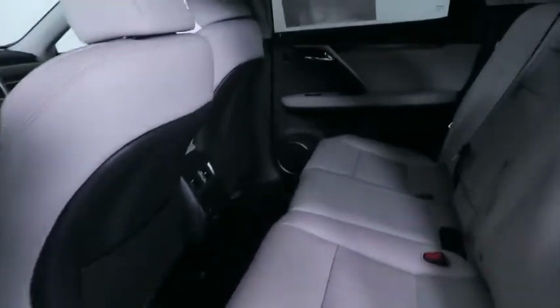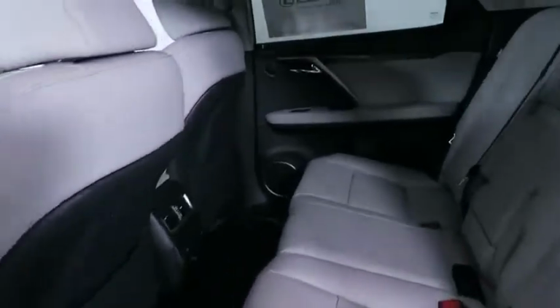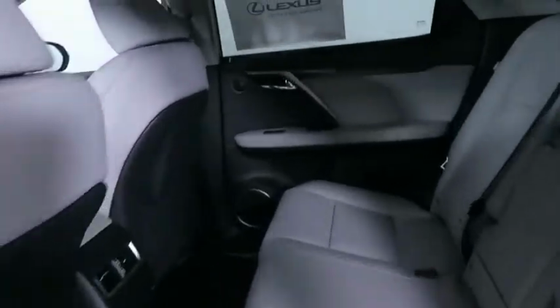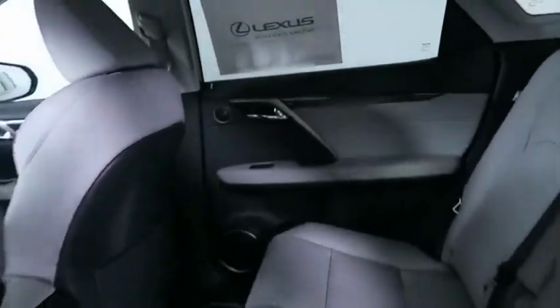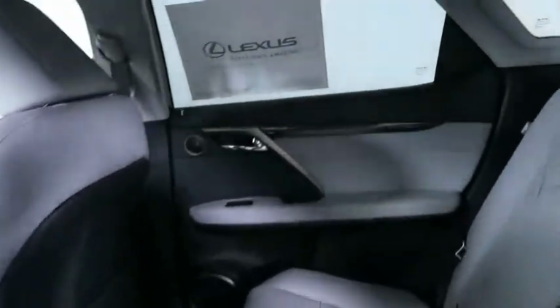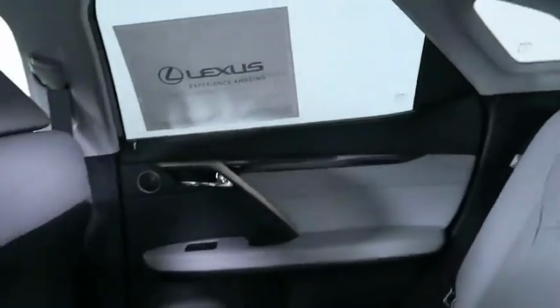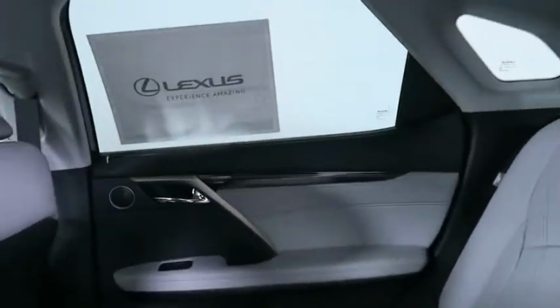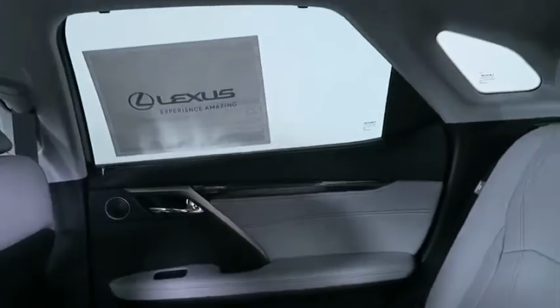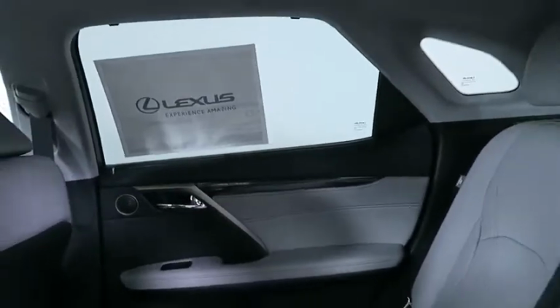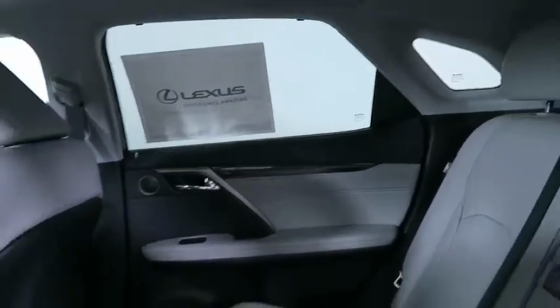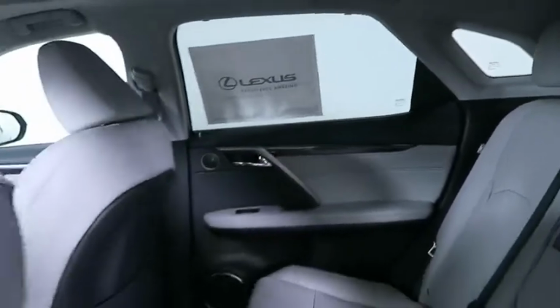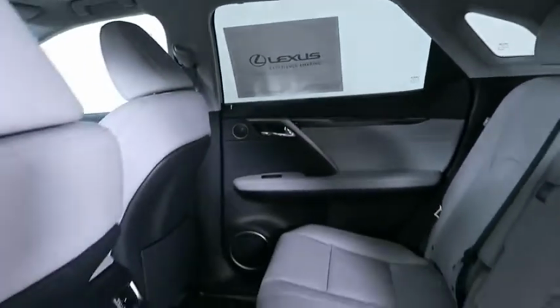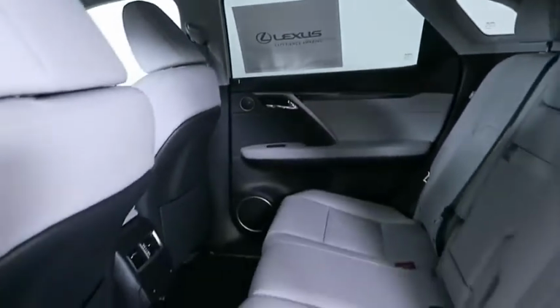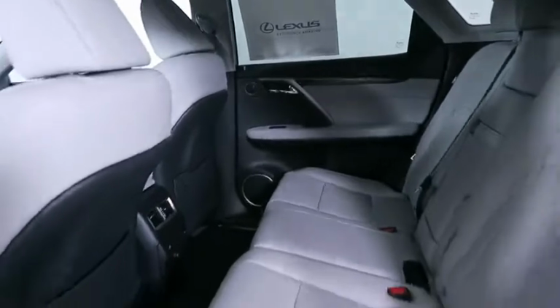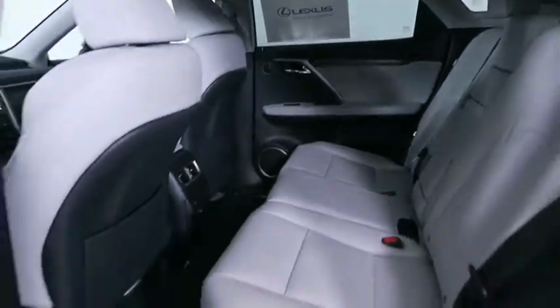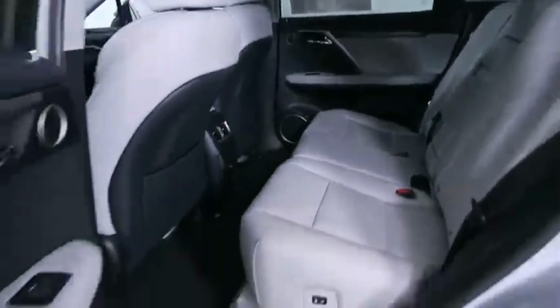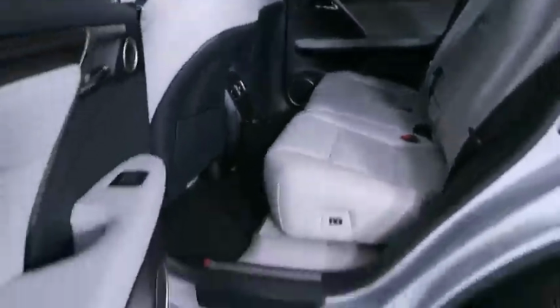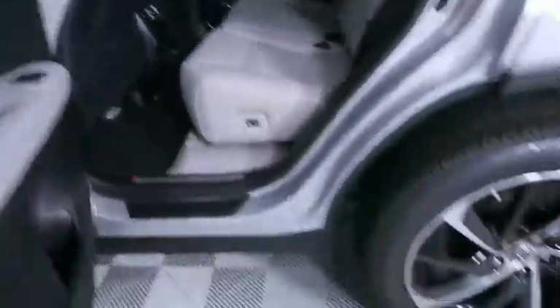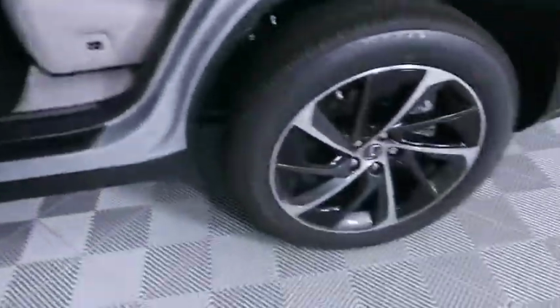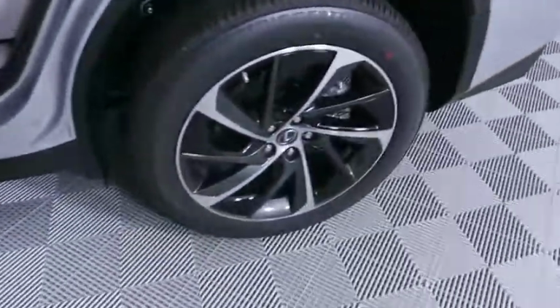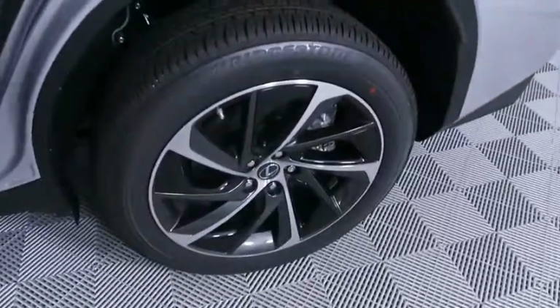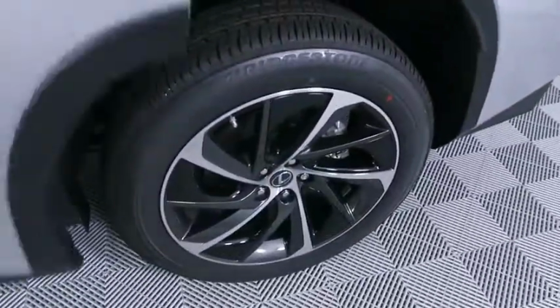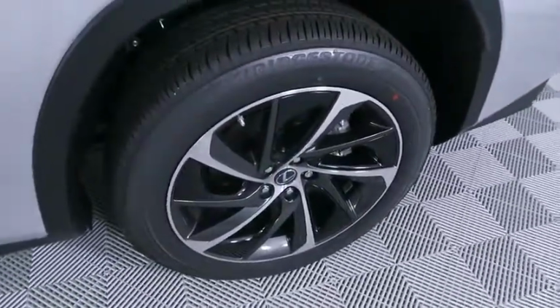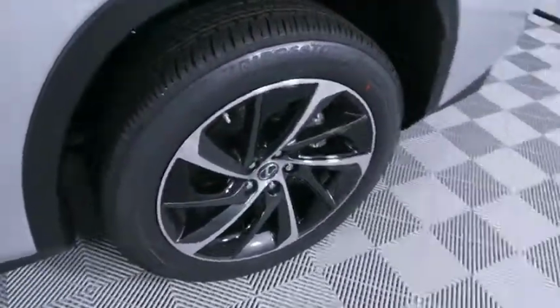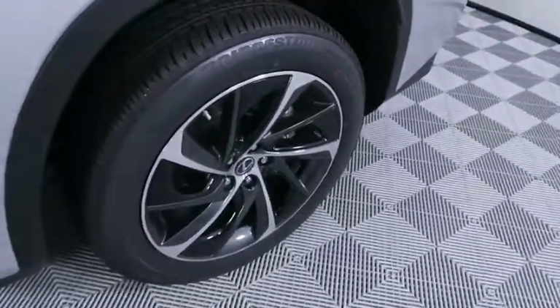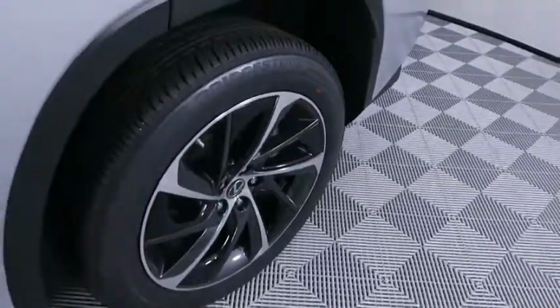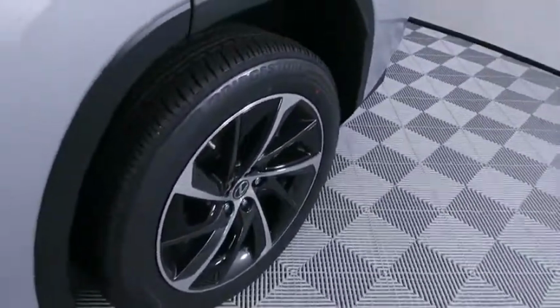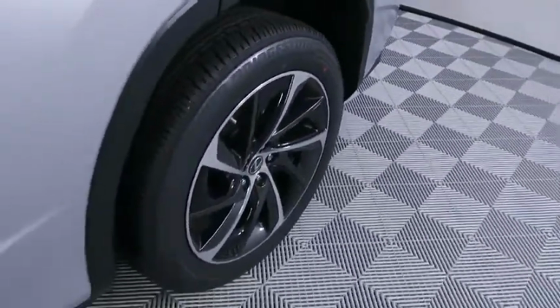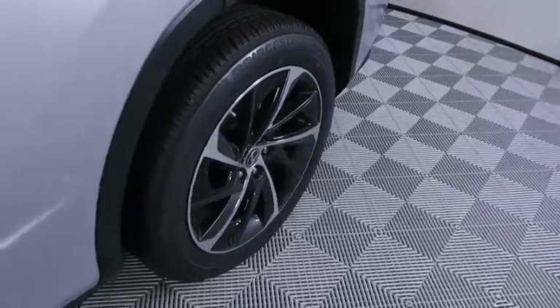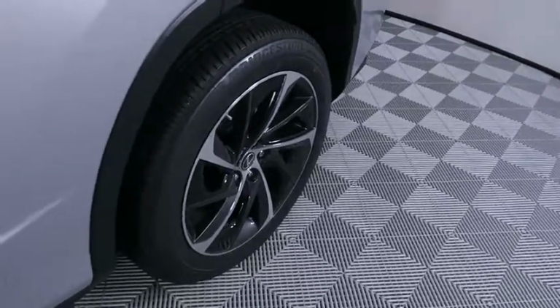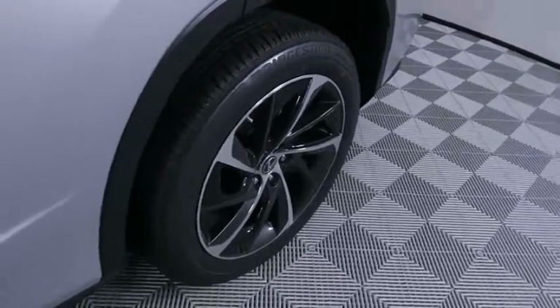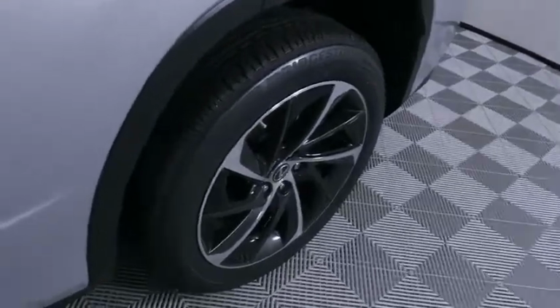Leather wrapped steering wheel, Bluetooth, power steering, adjustable steering wheel, auto dimming rear view mirror, keyless start, aluminum wheels, cruise control, four wheel disc brakes, and floor mats.